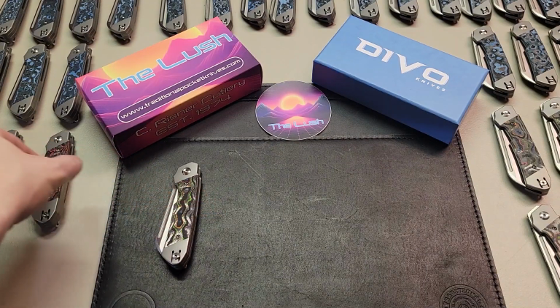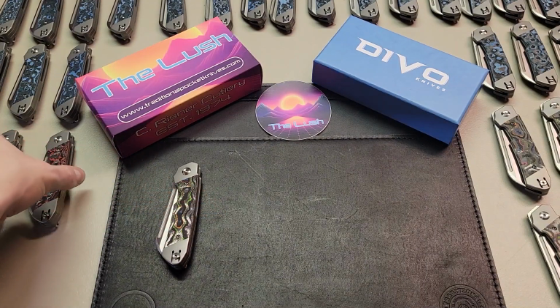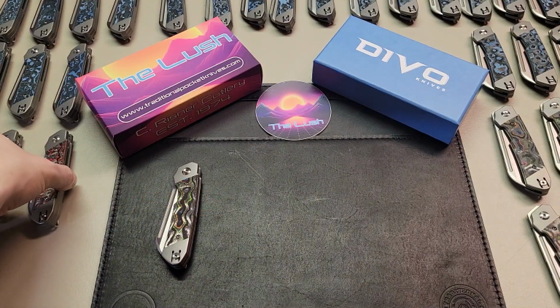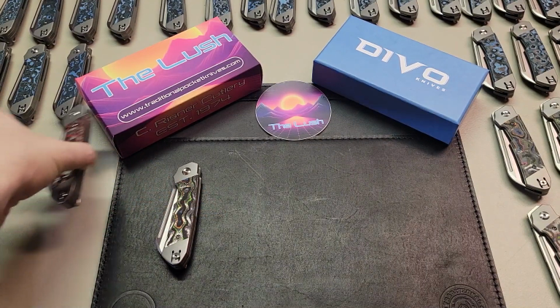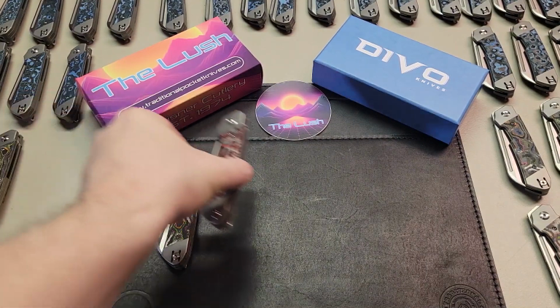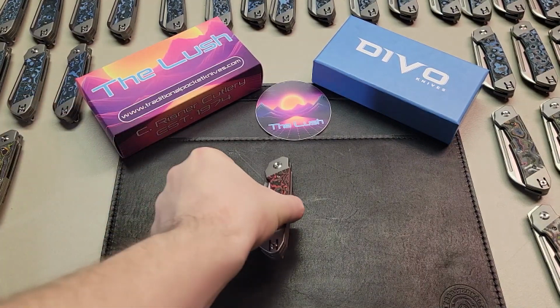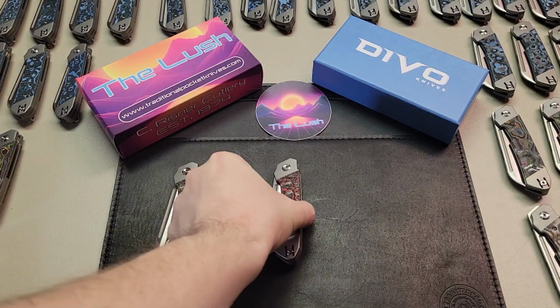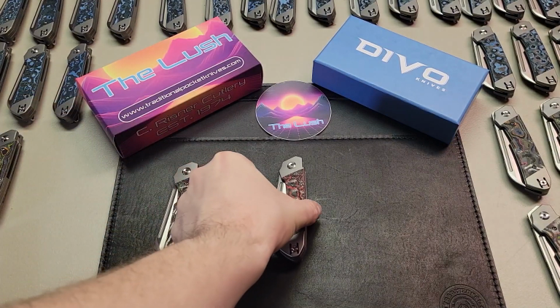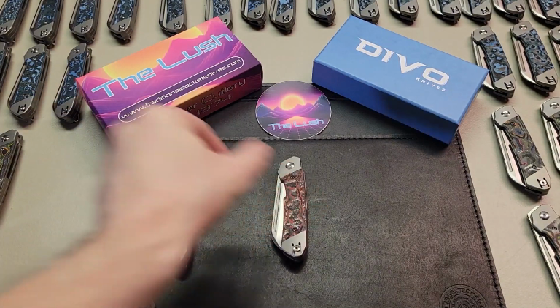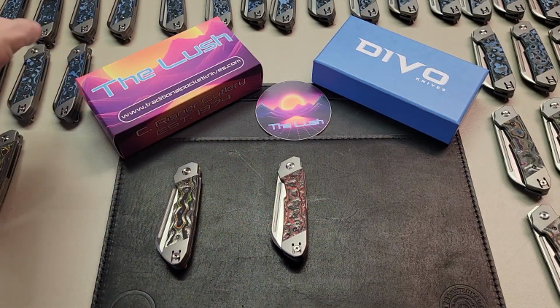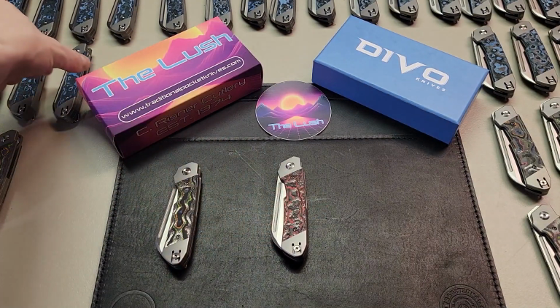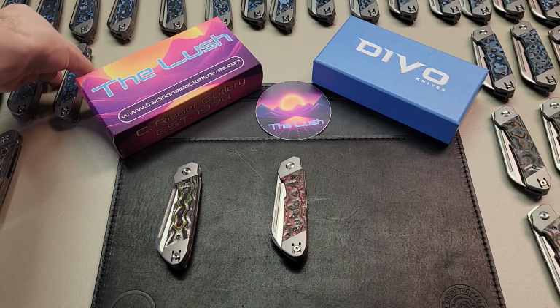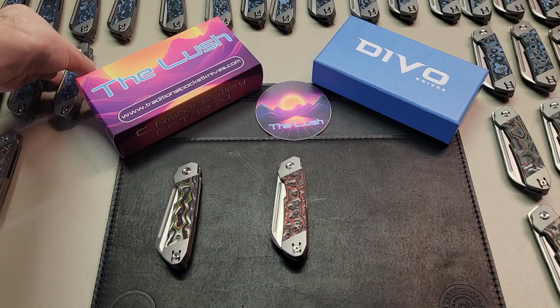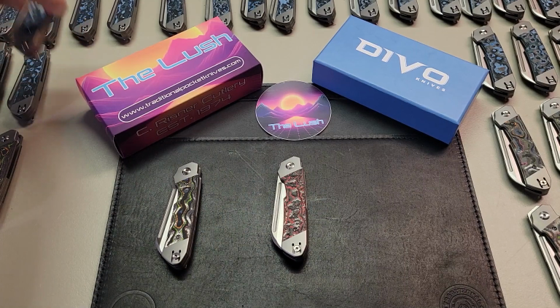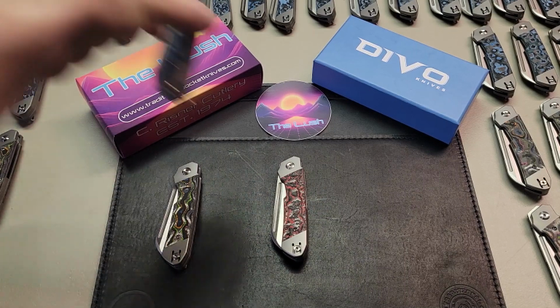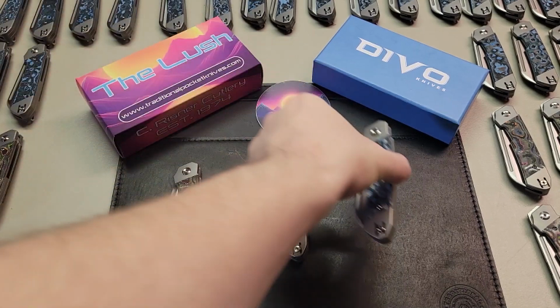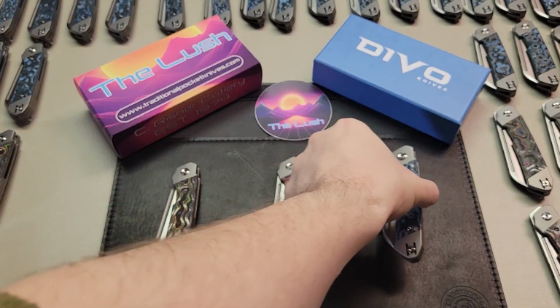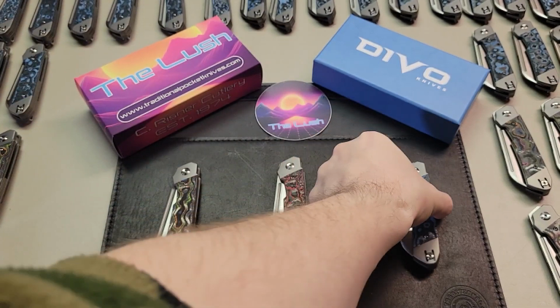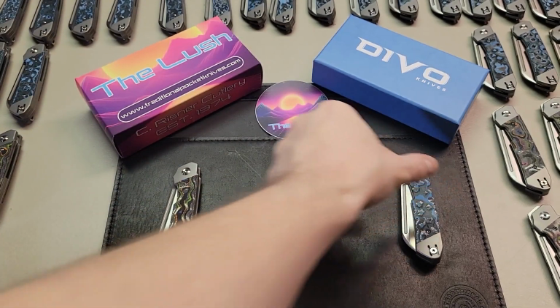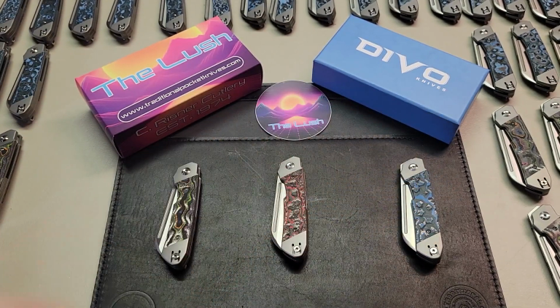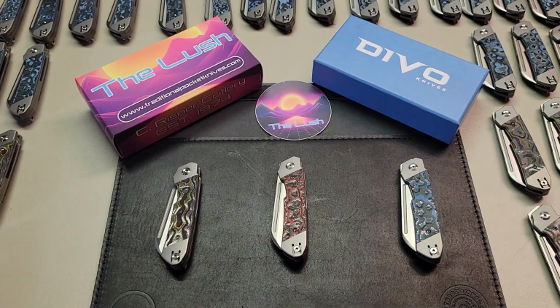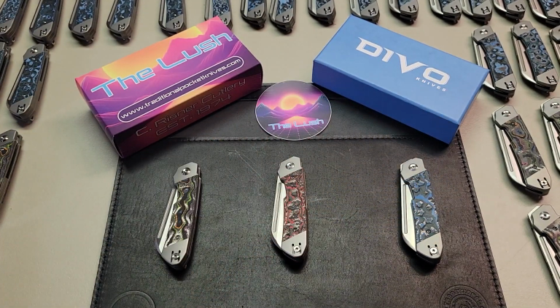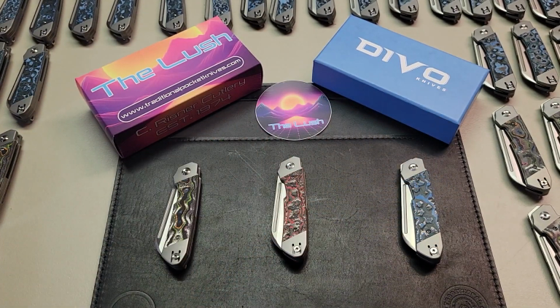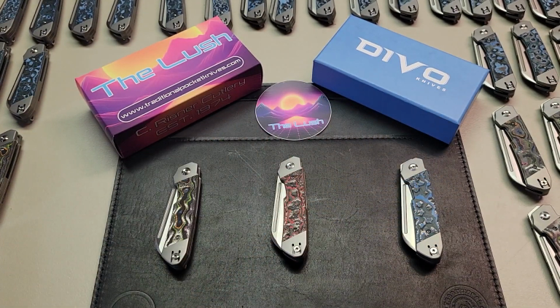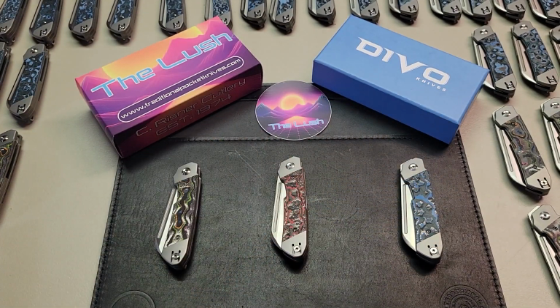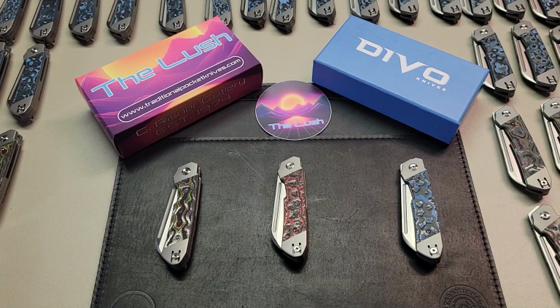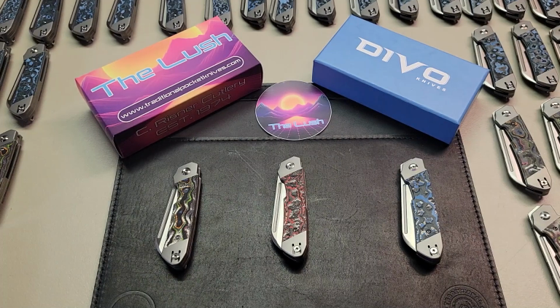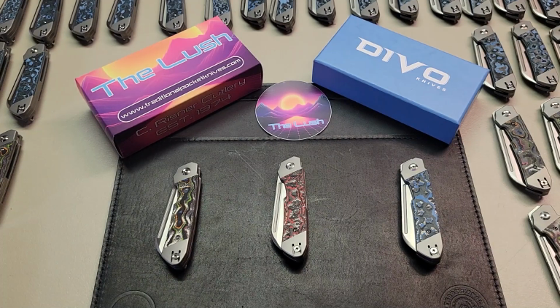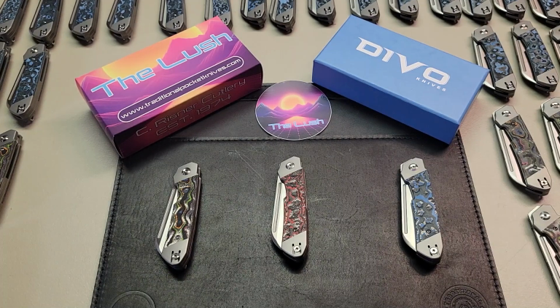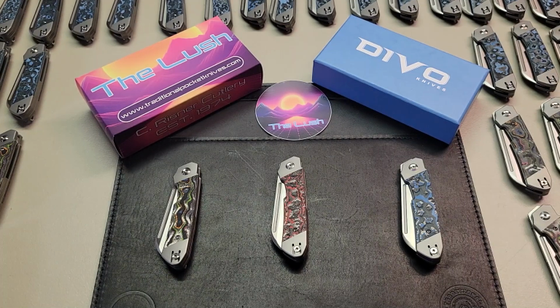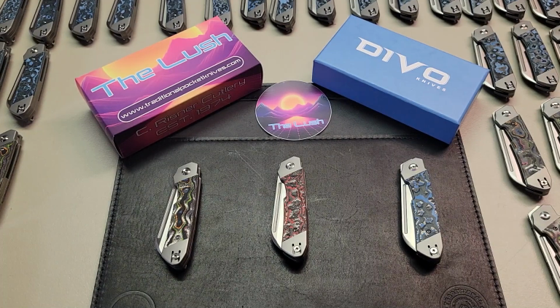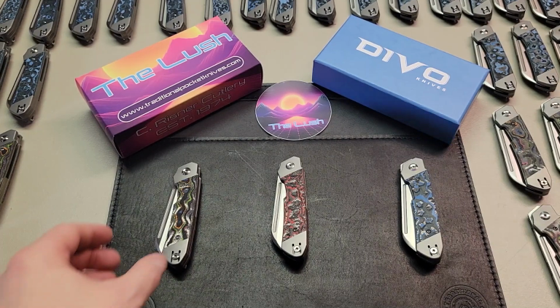For today, we wanted to go and show you how our inspection process works for when we get new knives into the shop. So sit back for a couple of minutes while we go over the sort of things we're looking for when we inspect new knives.